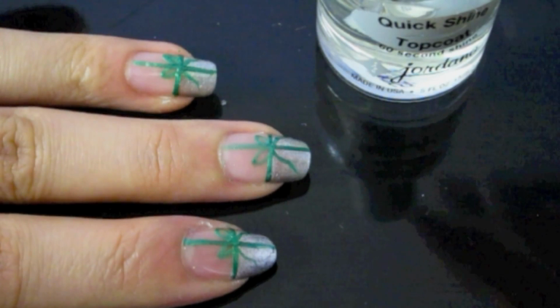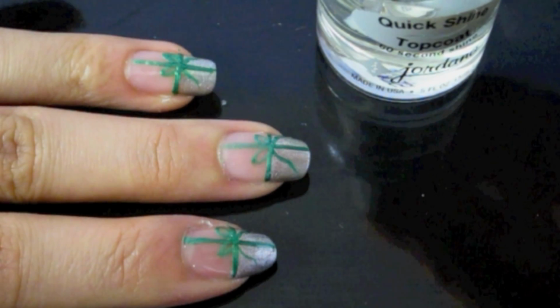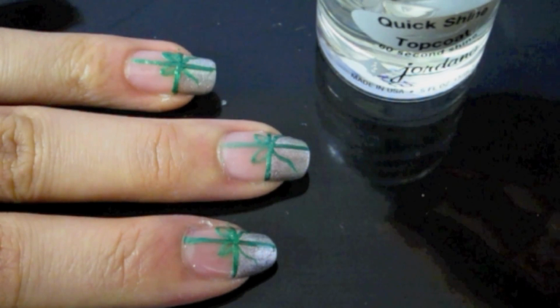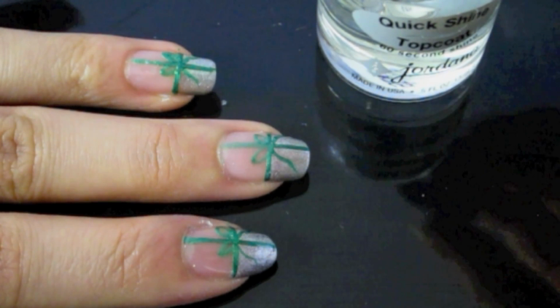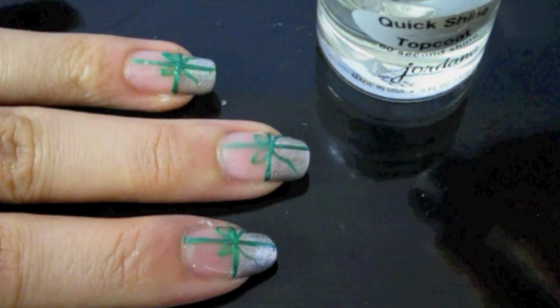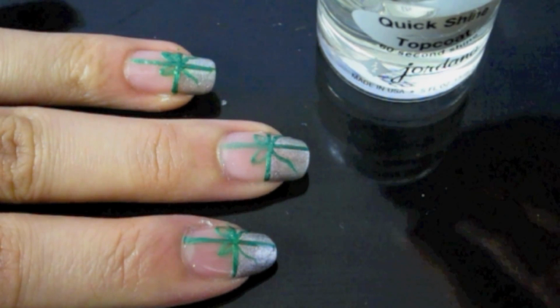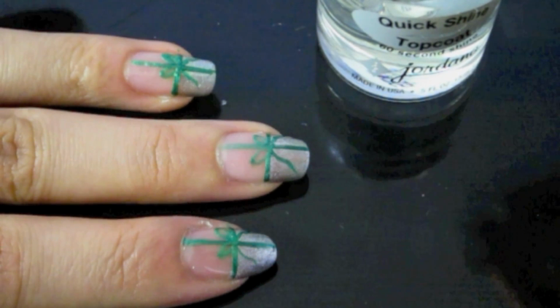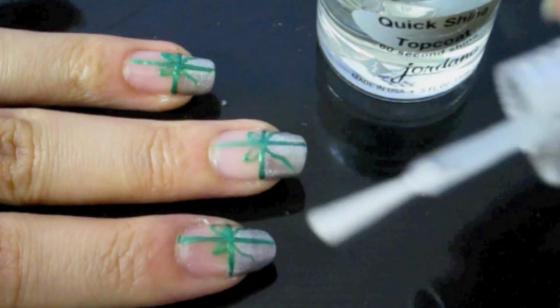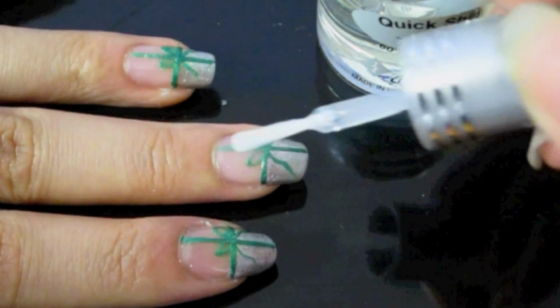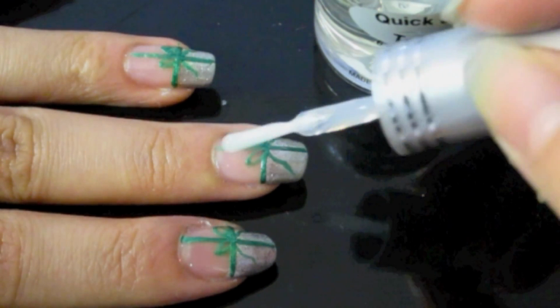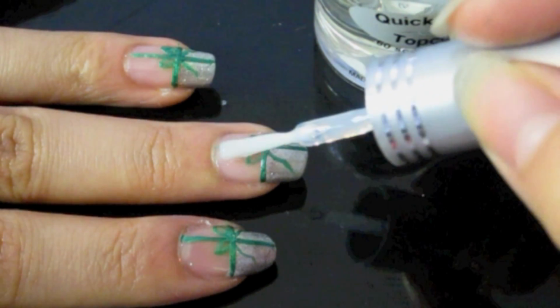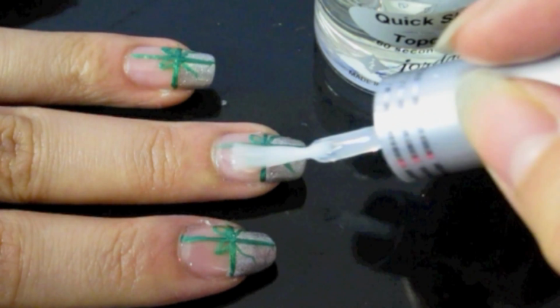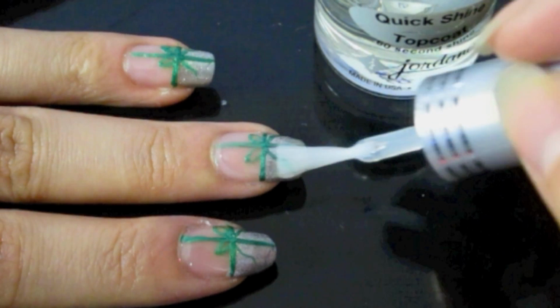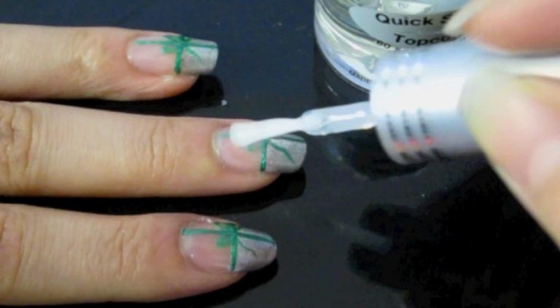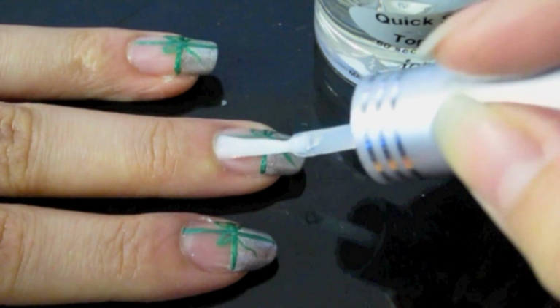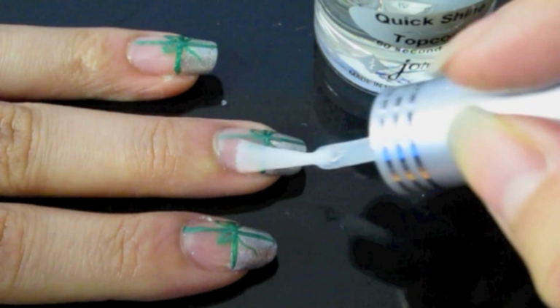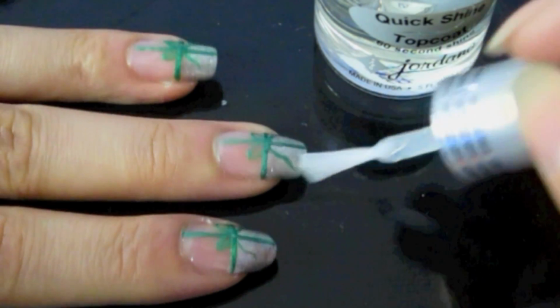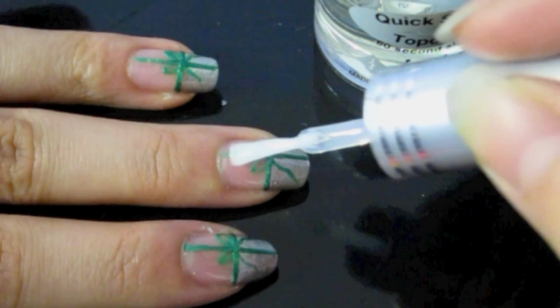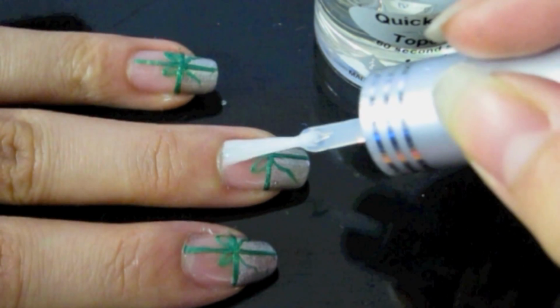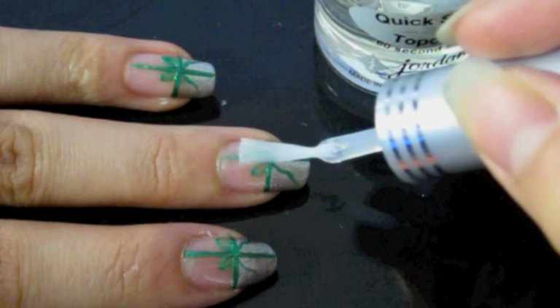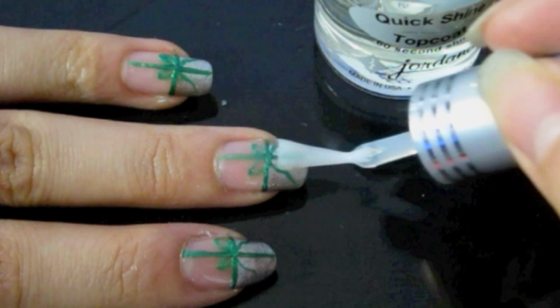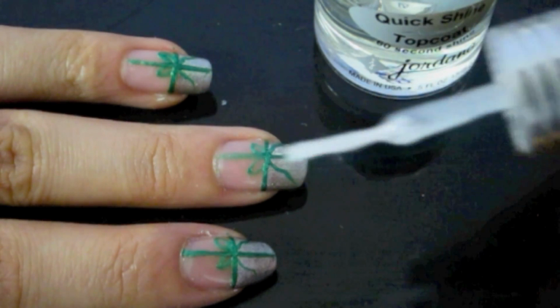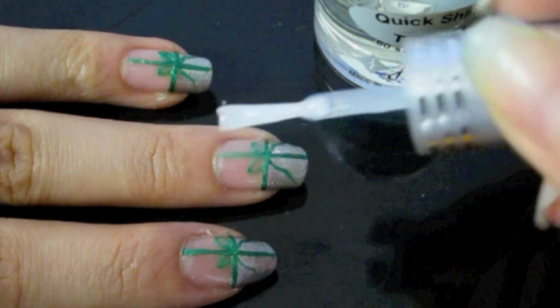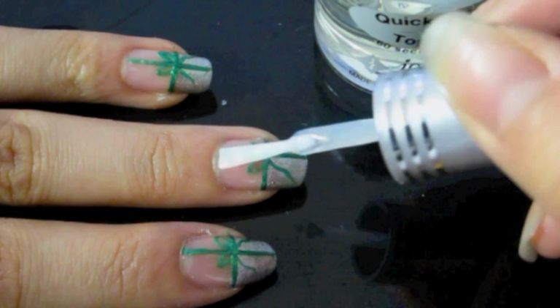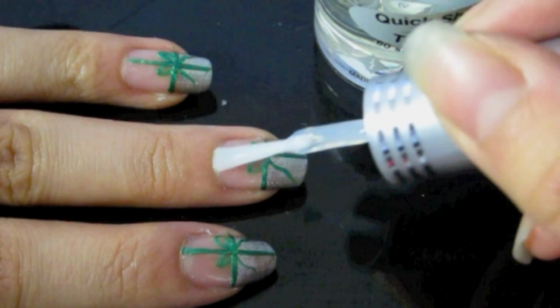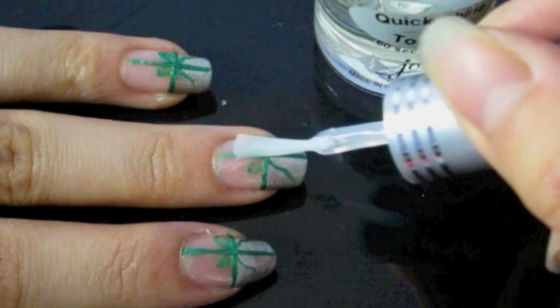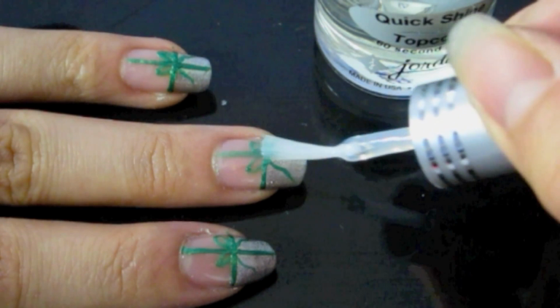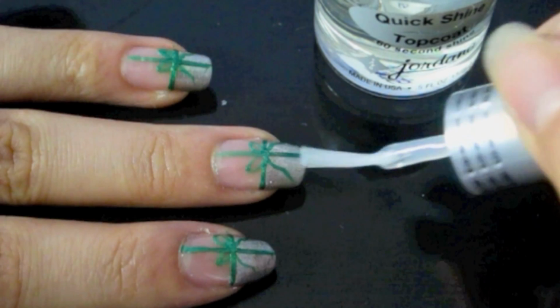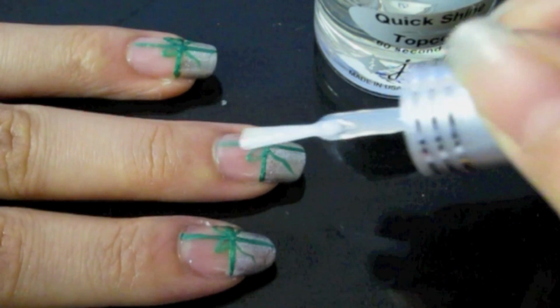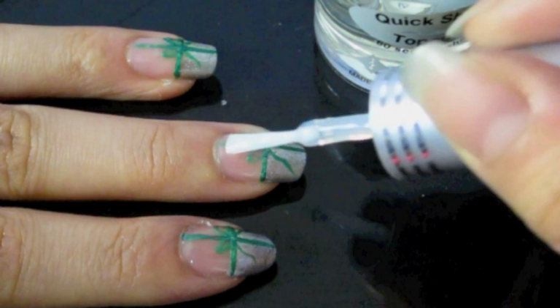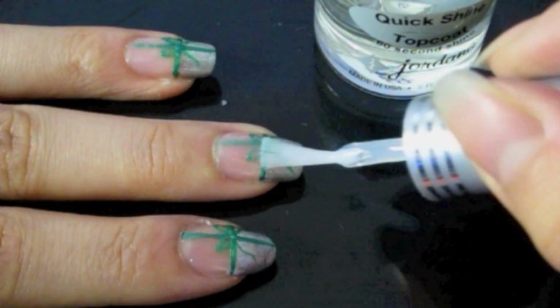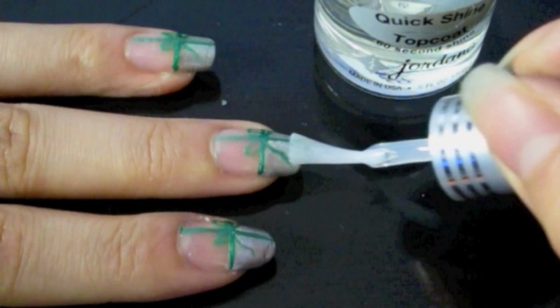Lastly, apply your favorite top coat. I'm using one by Jordana. Not only will it allow your design to last longer, but it will also give beautiful shine to your nails.